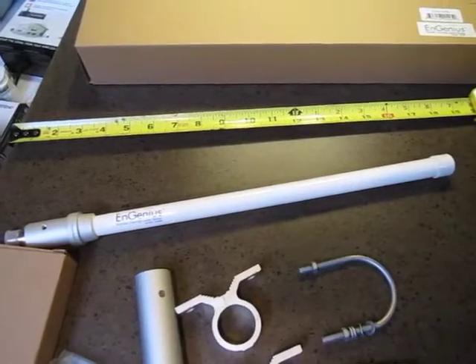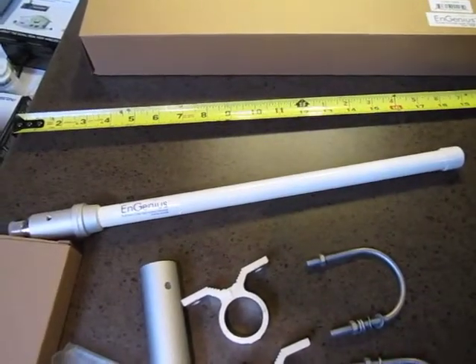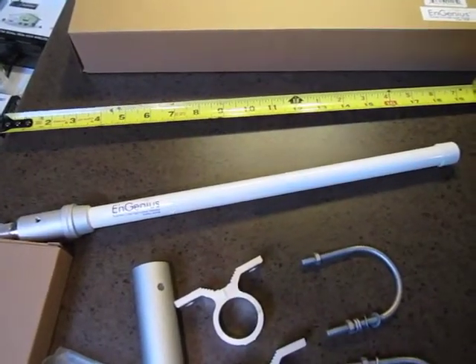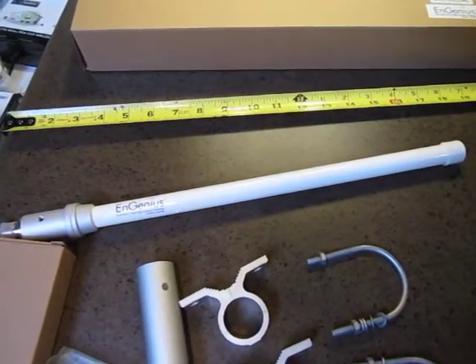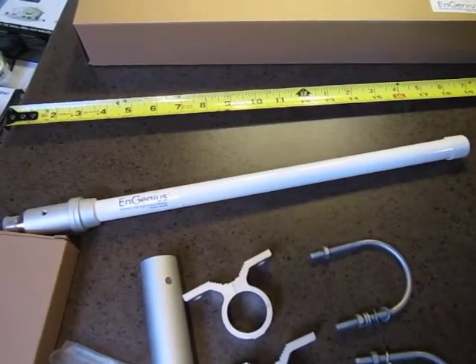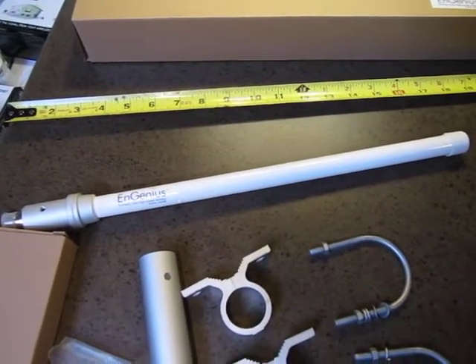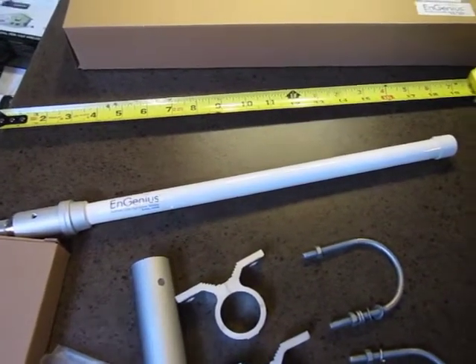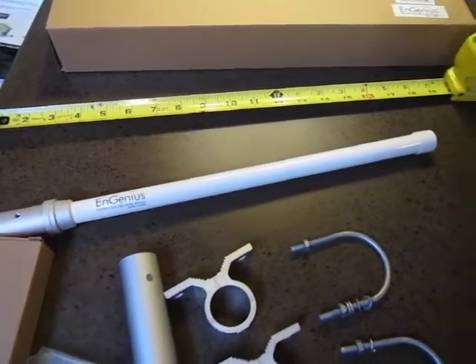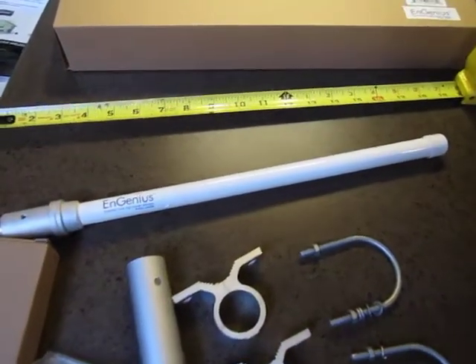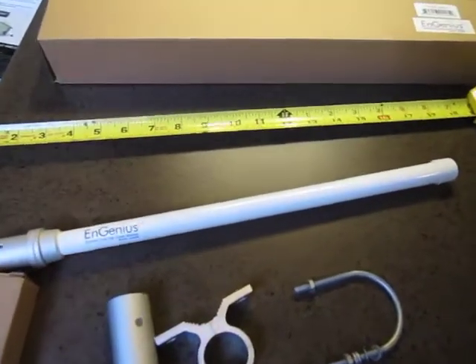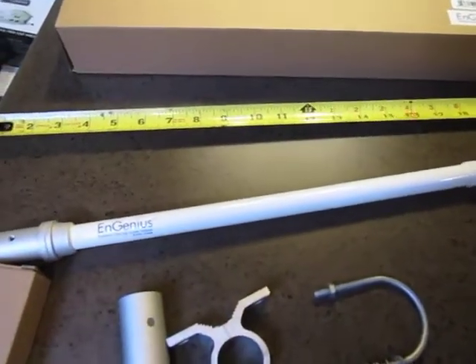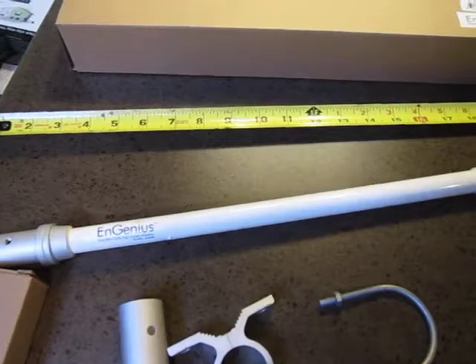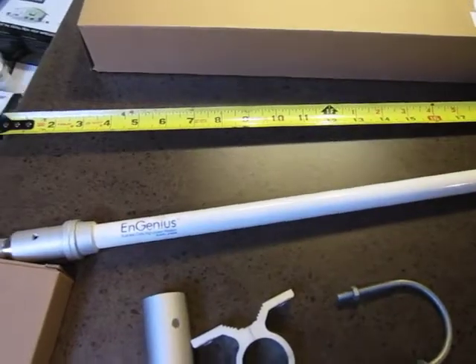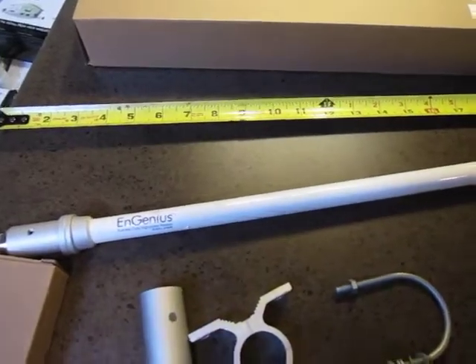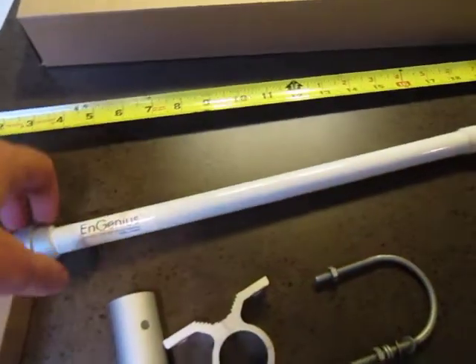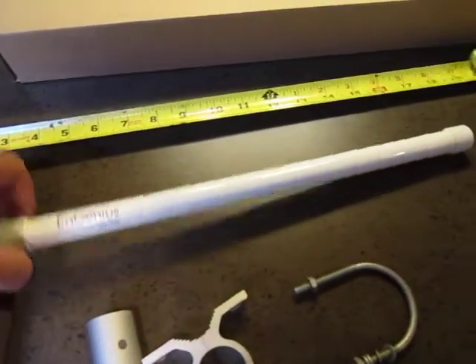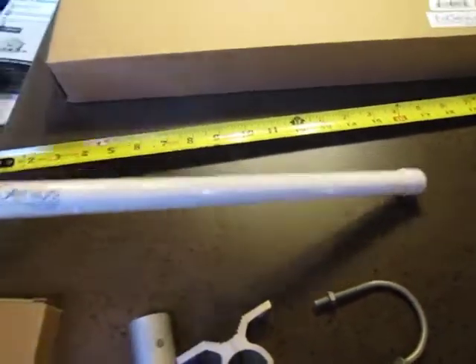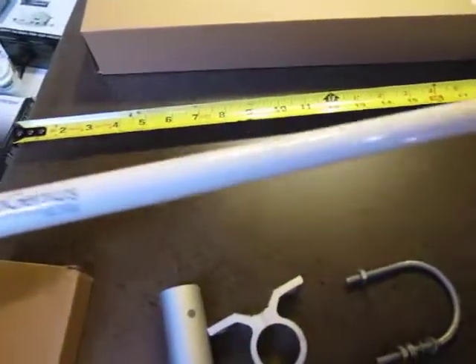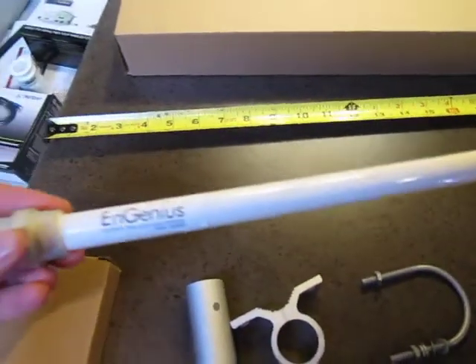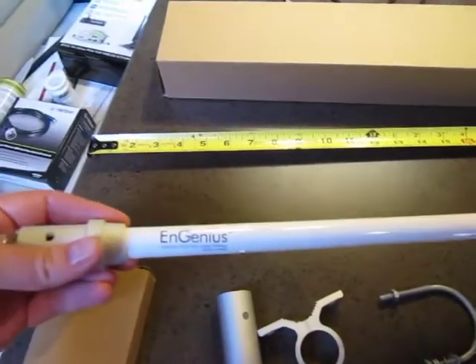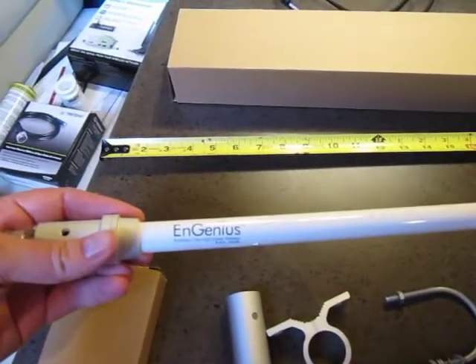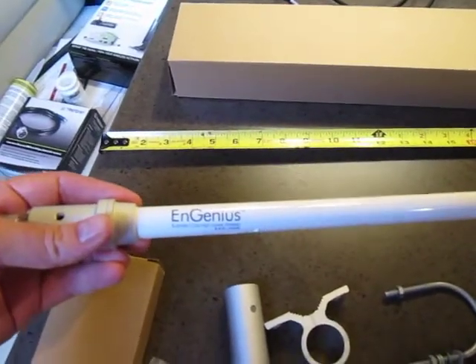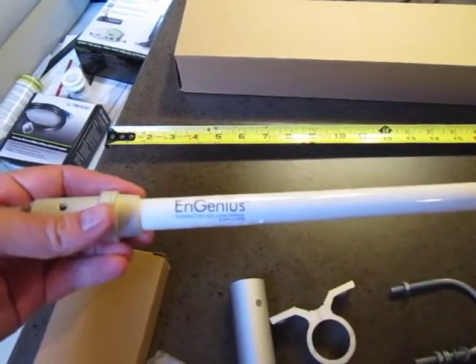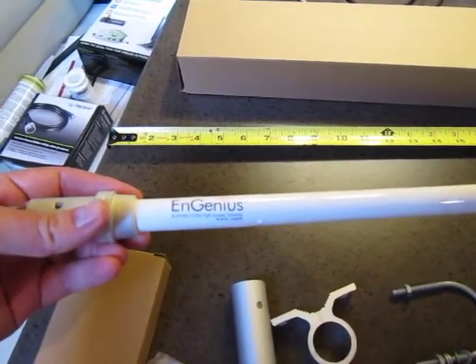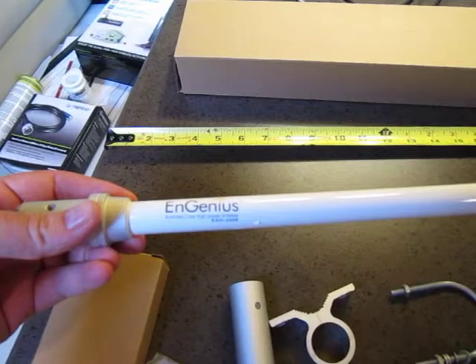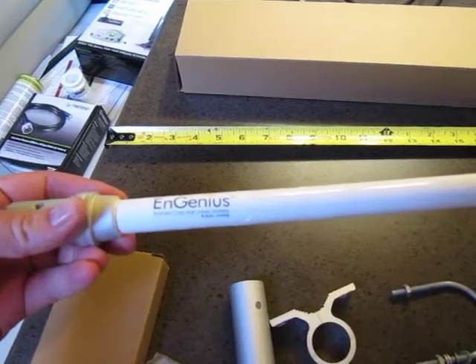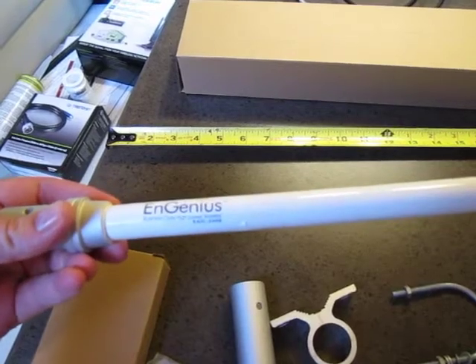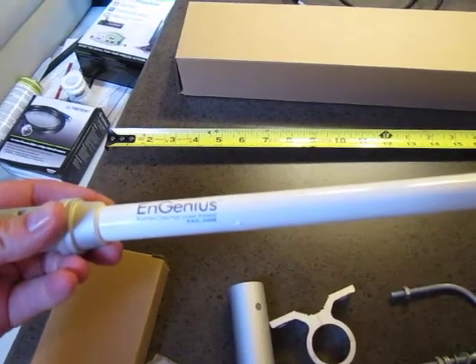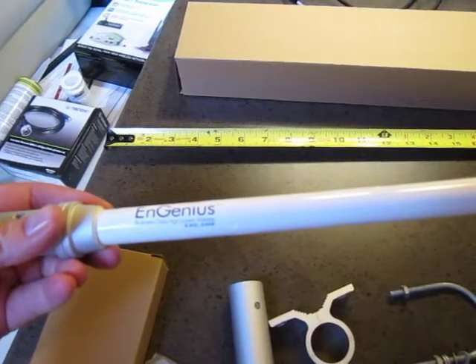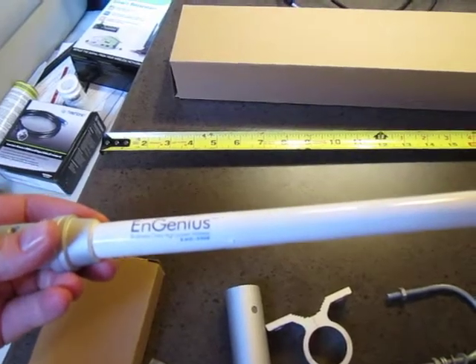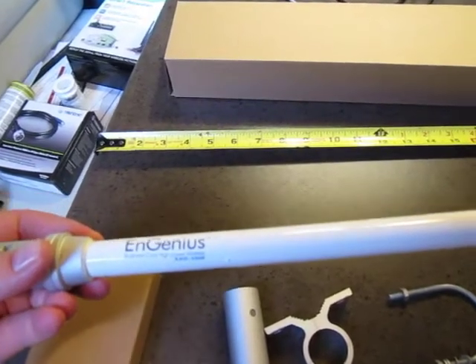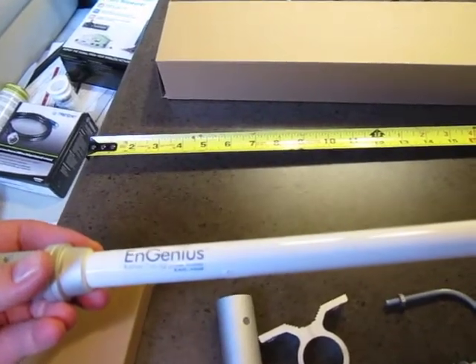Hi everyone, today I wanted to do a quick review of the InGenius. This is an outdoor omni-directional antenna, part number EAG2408.